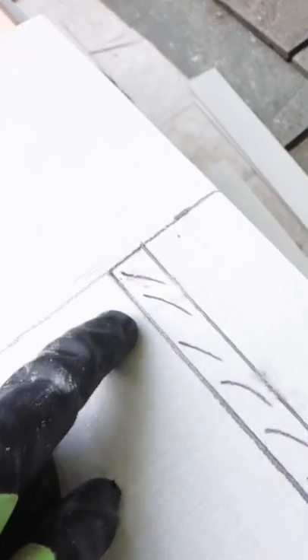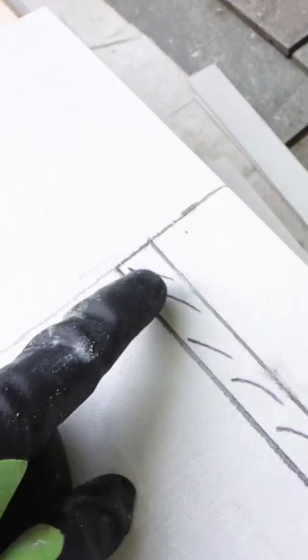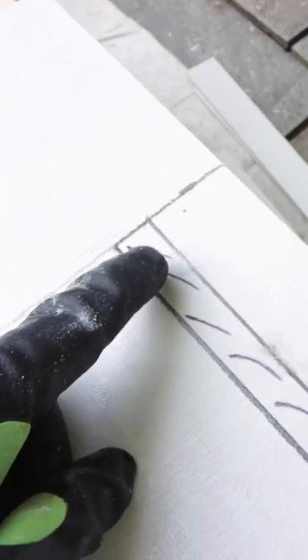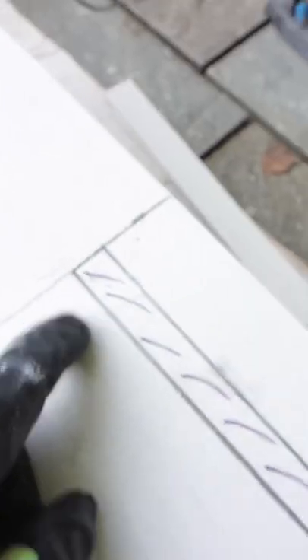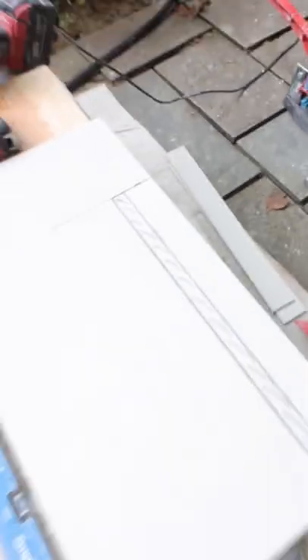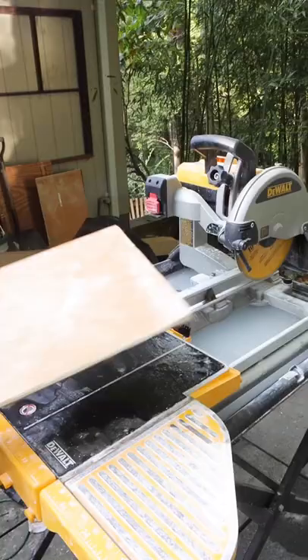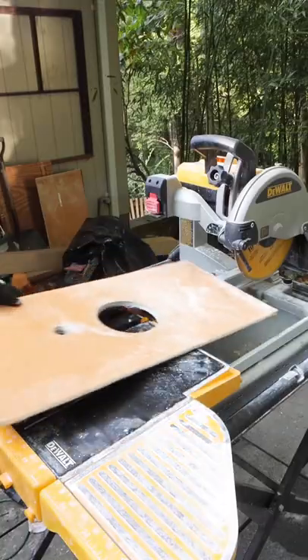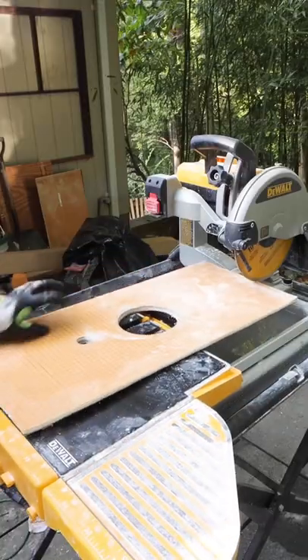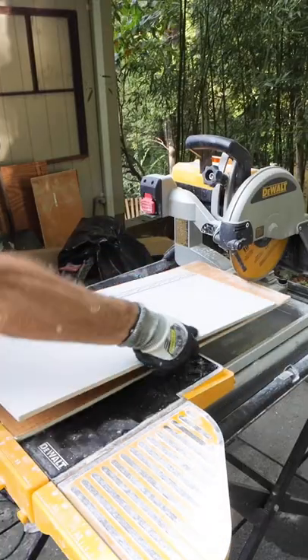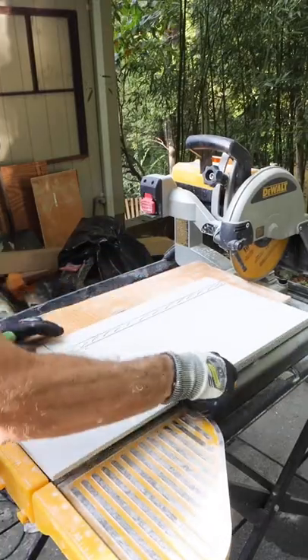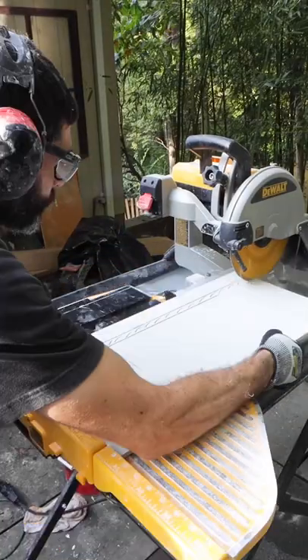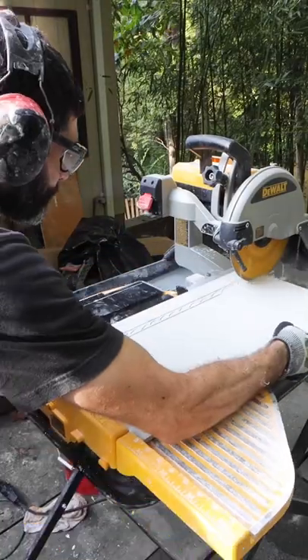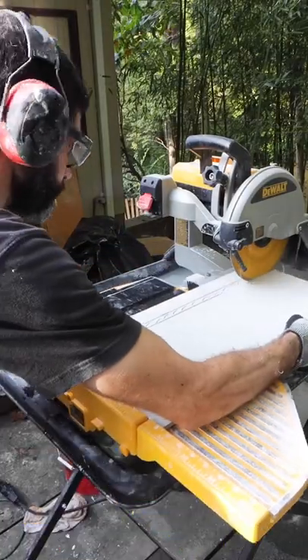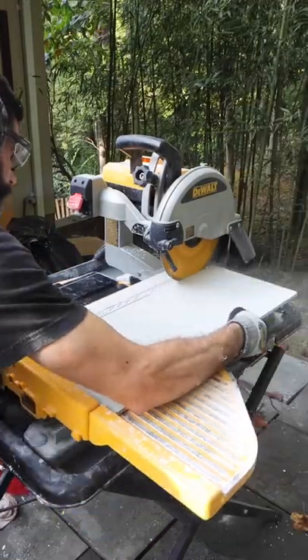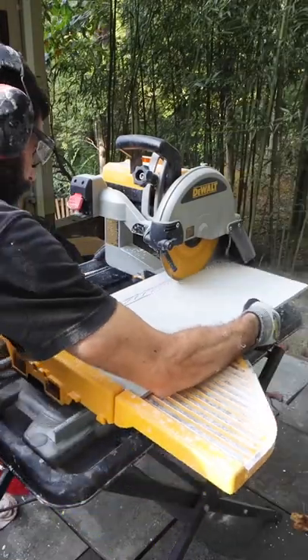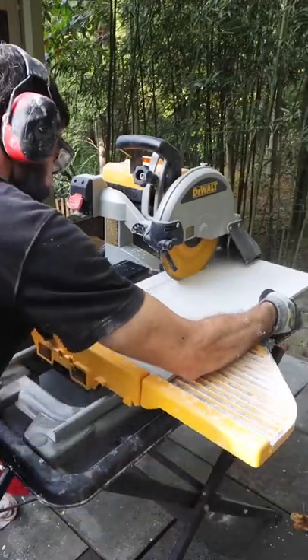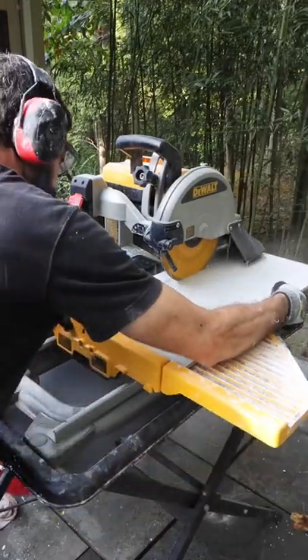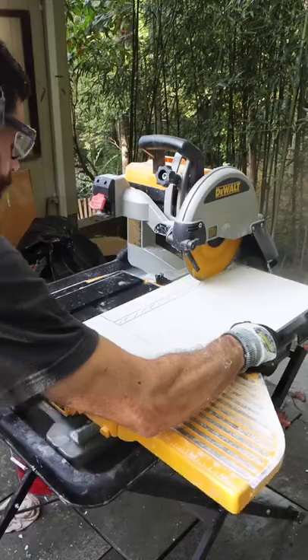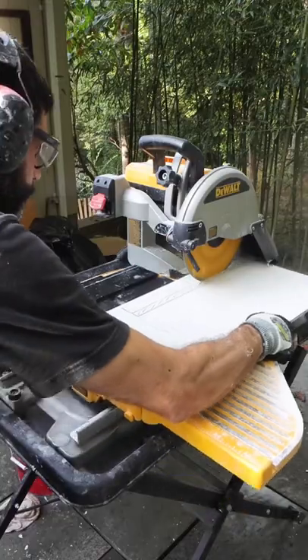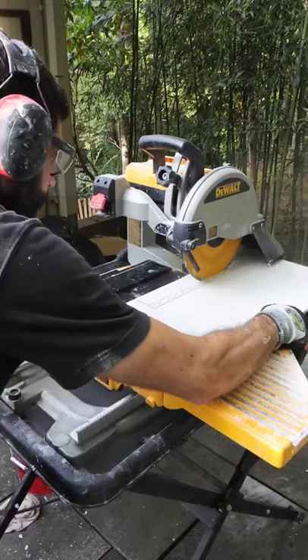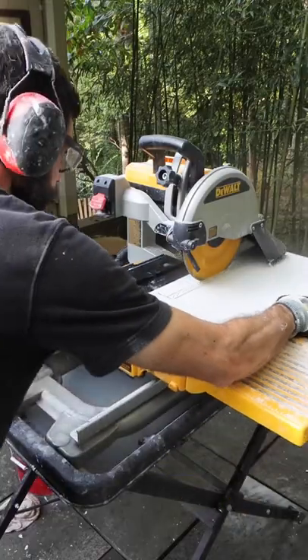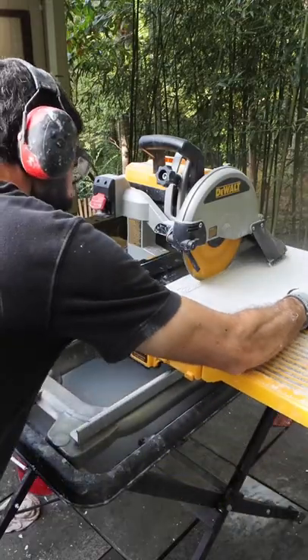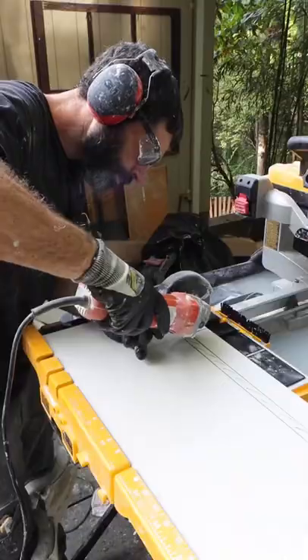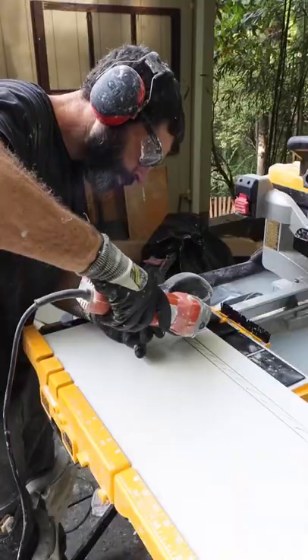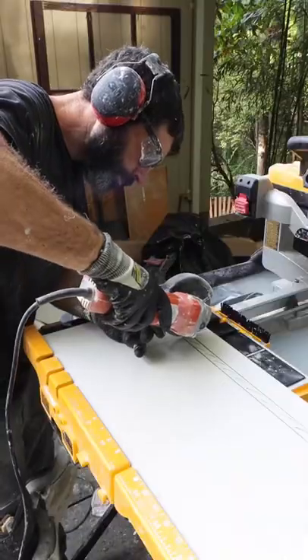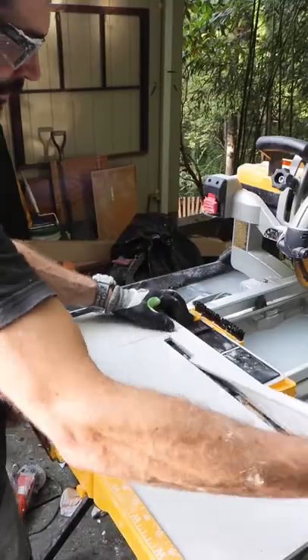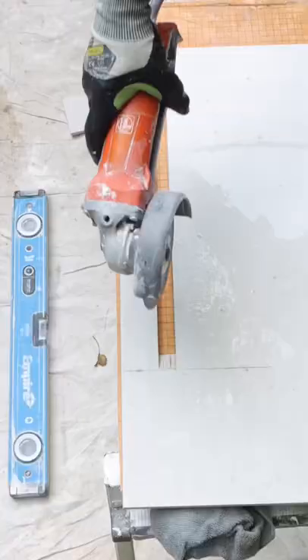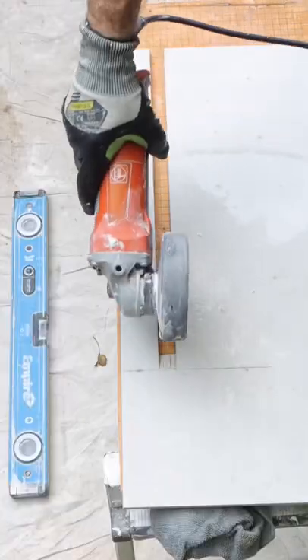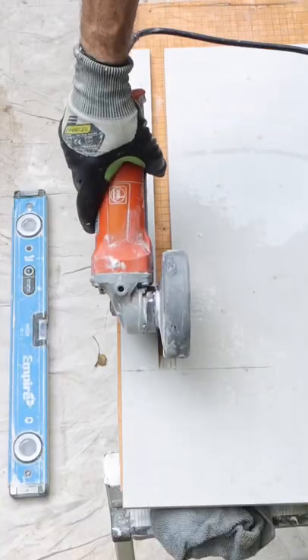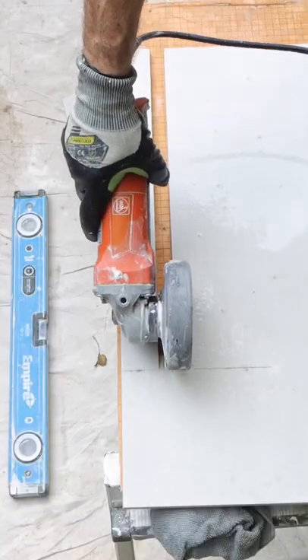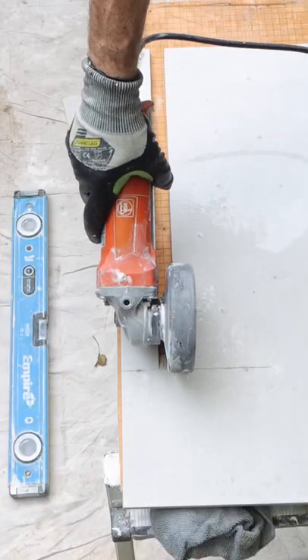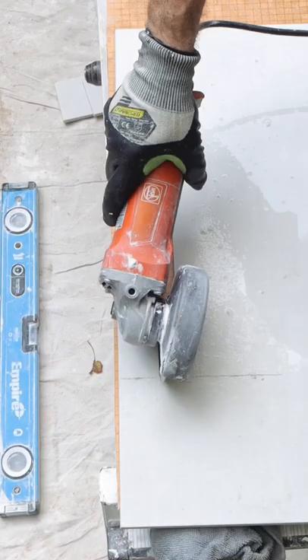I then supported the tile in a scrap piece of backer board and cut out that sliver using the D24000 wet saw and my angle grinder to refine that cut.